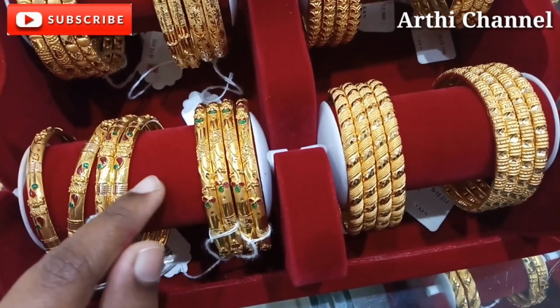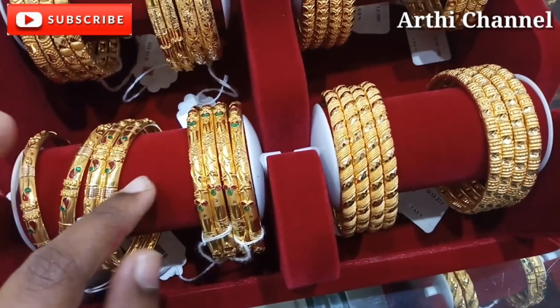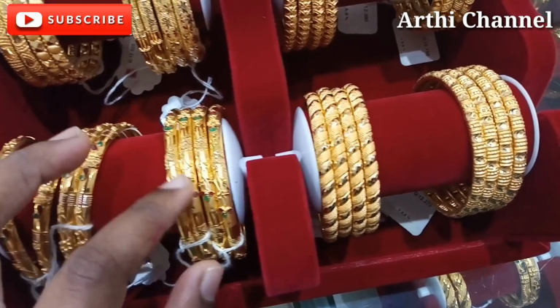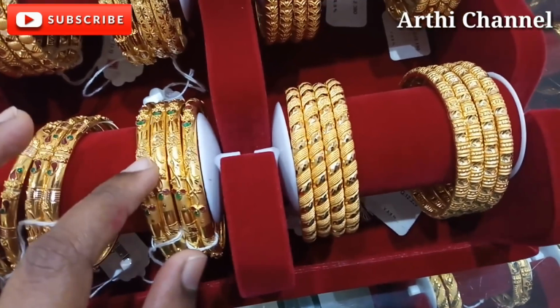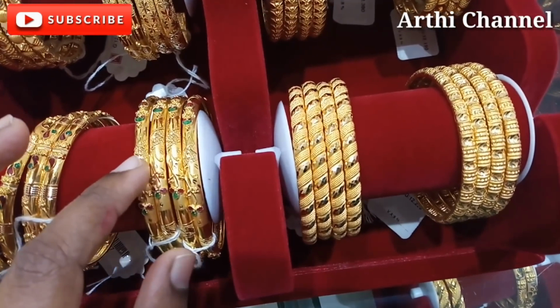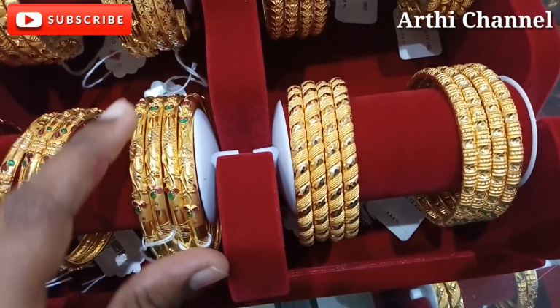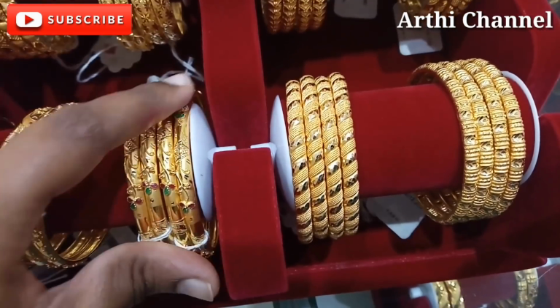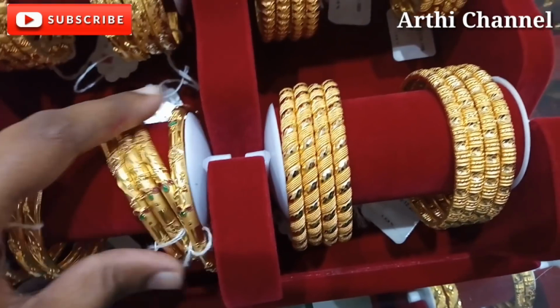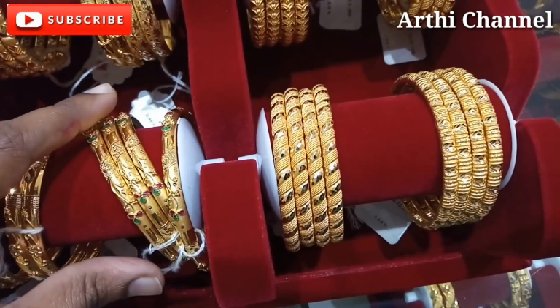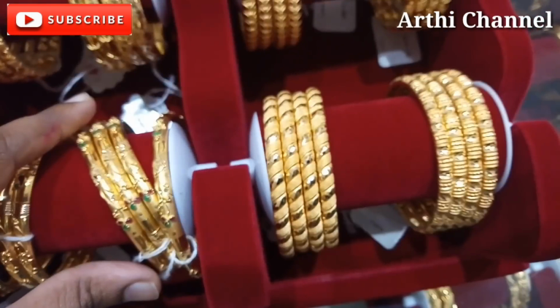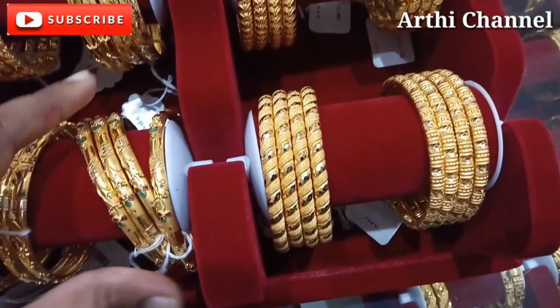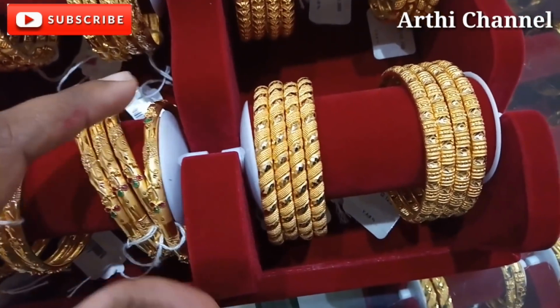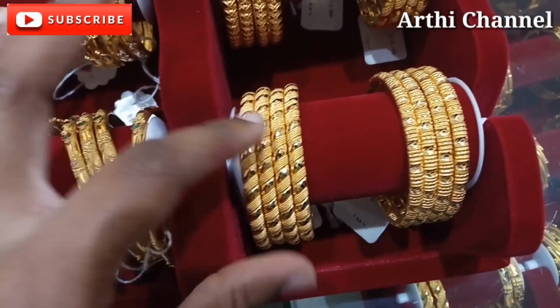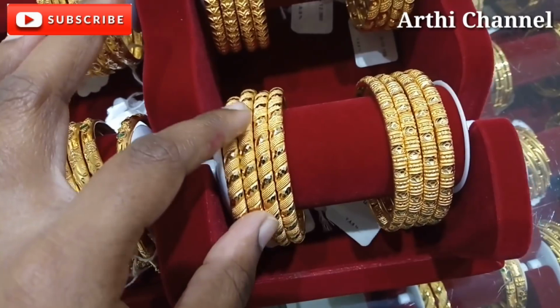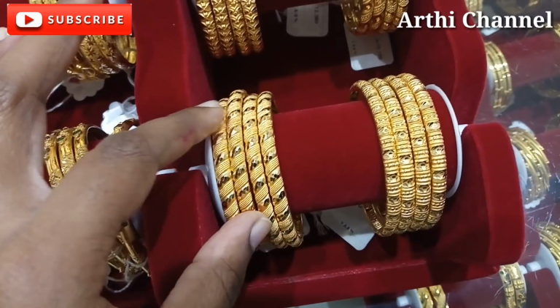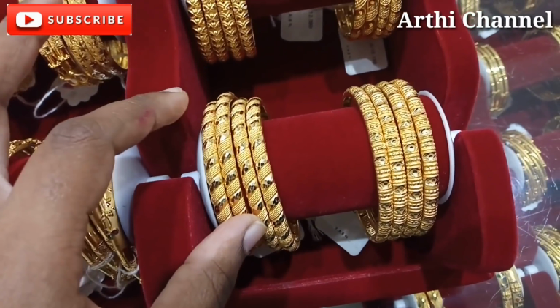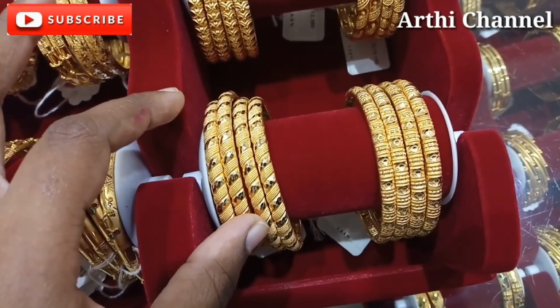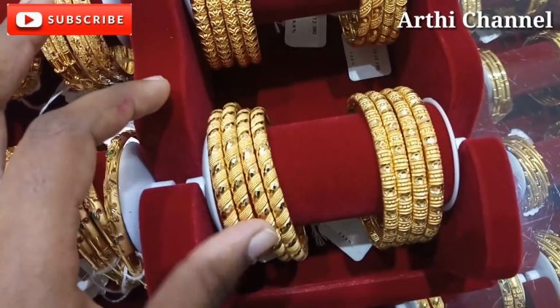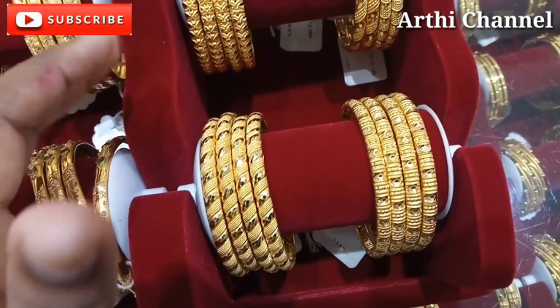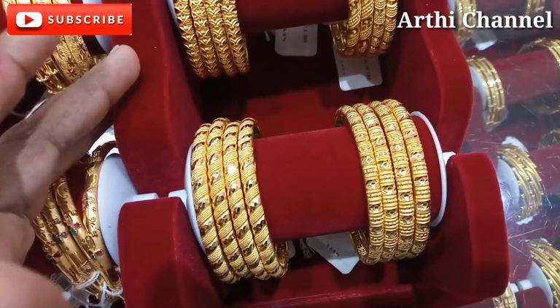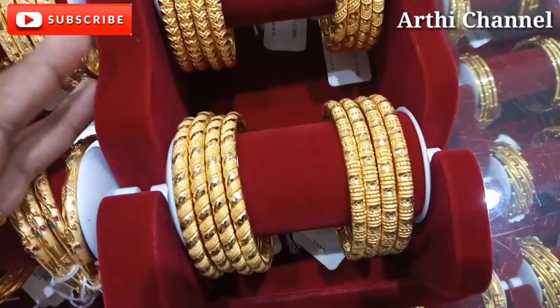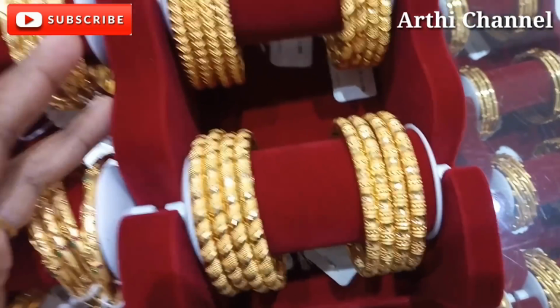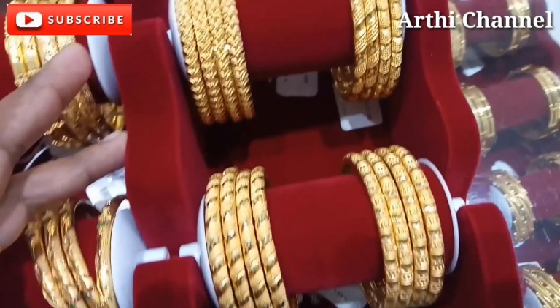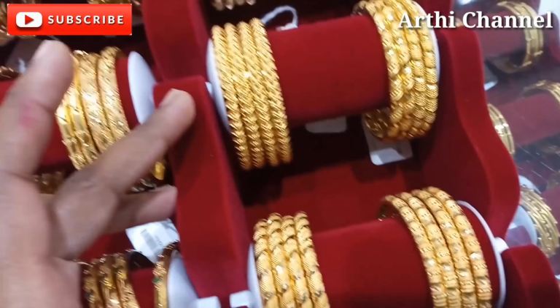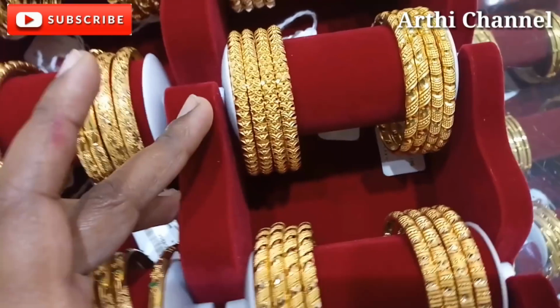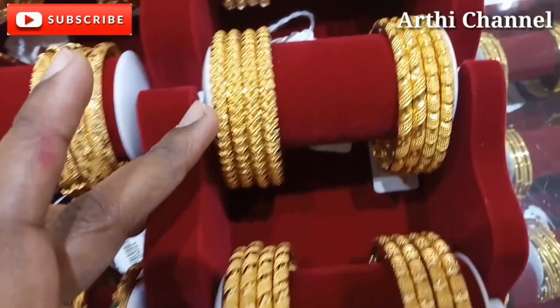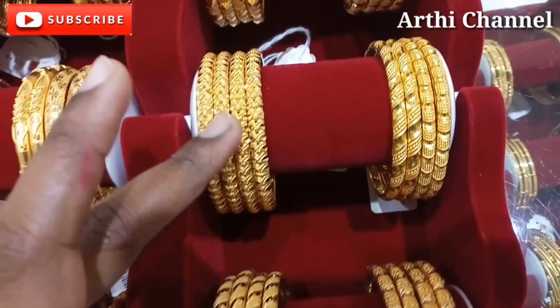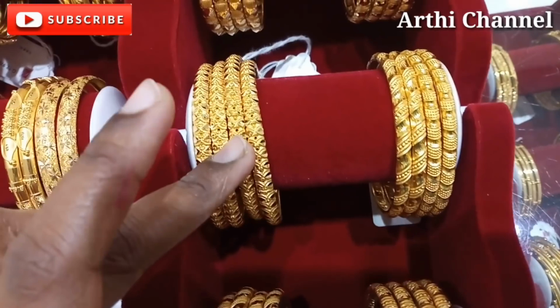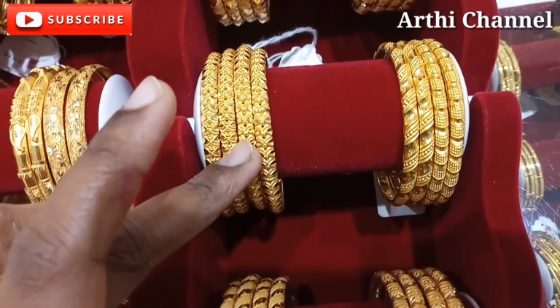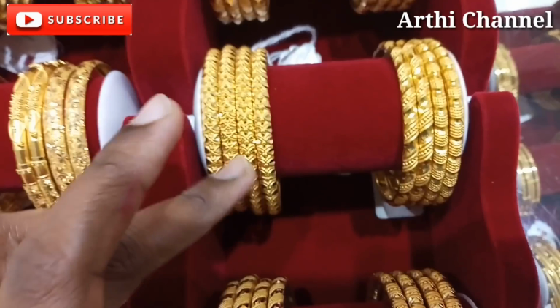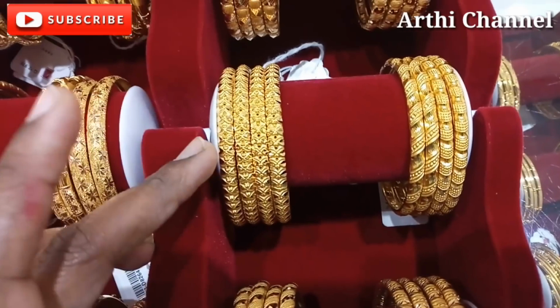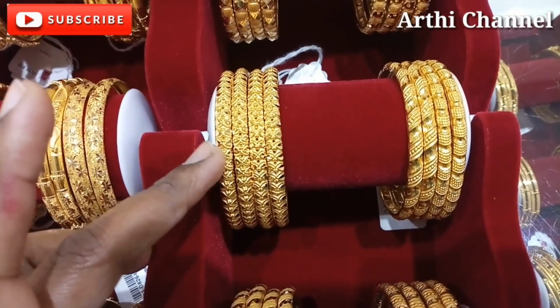For the marriages, we can buy 4 bangles. You can see the size of the two bangles. This is 12 grams of bangles.